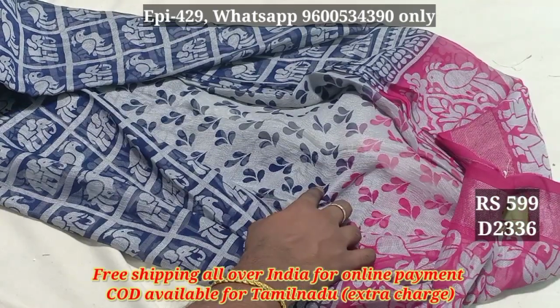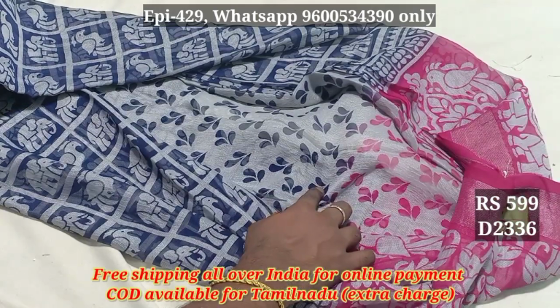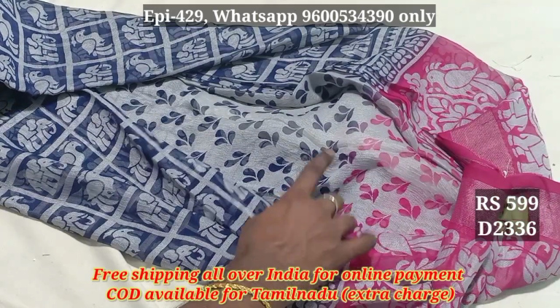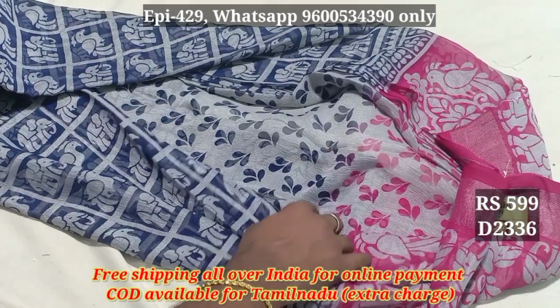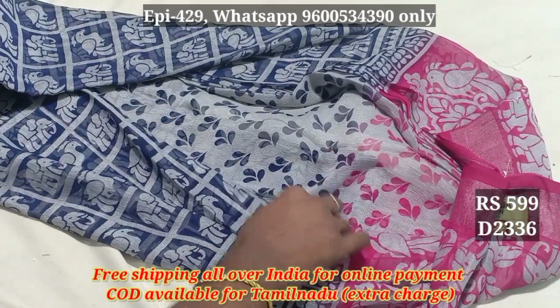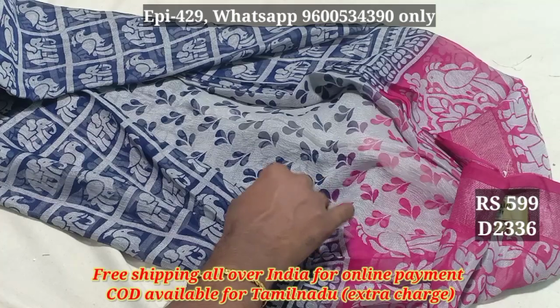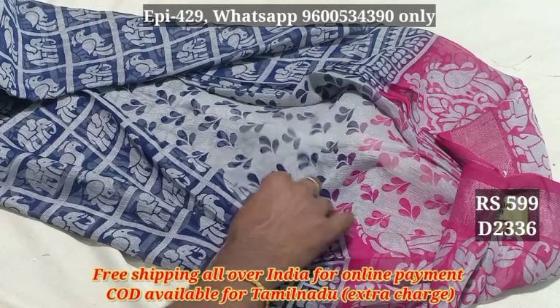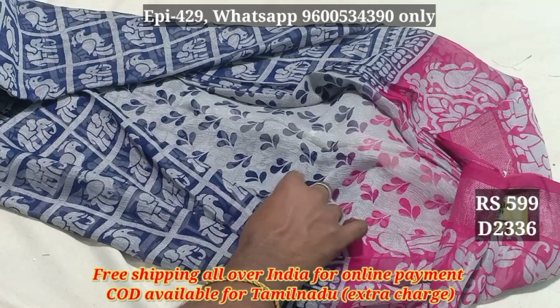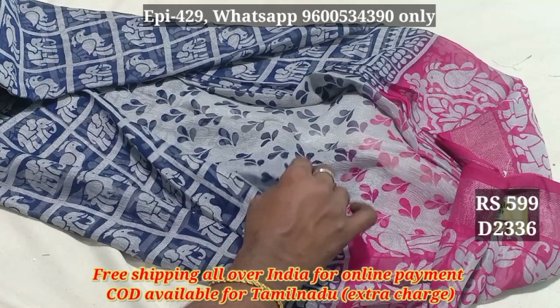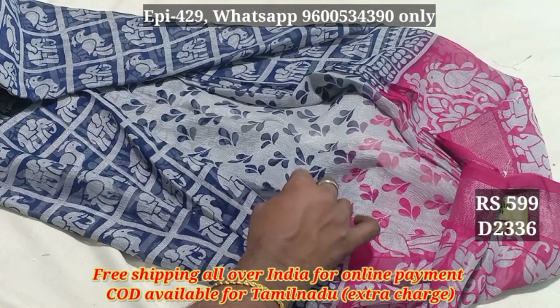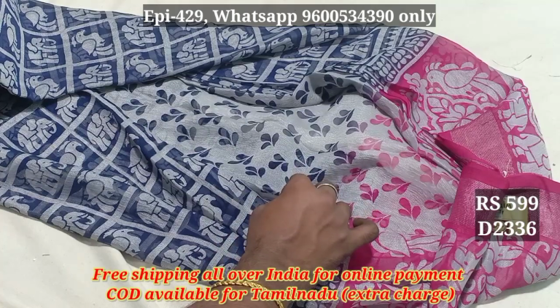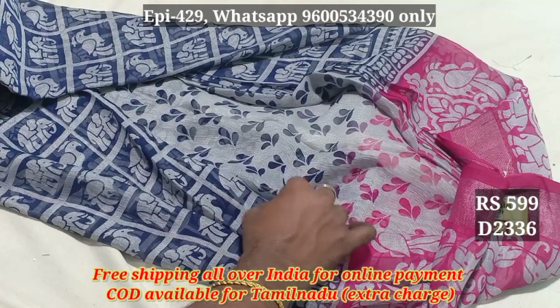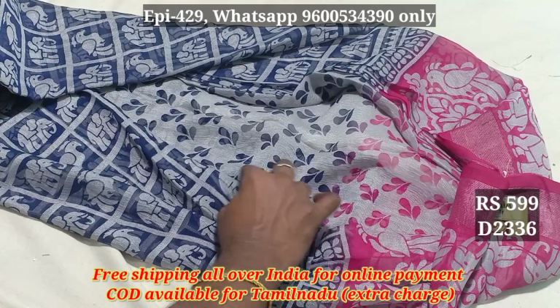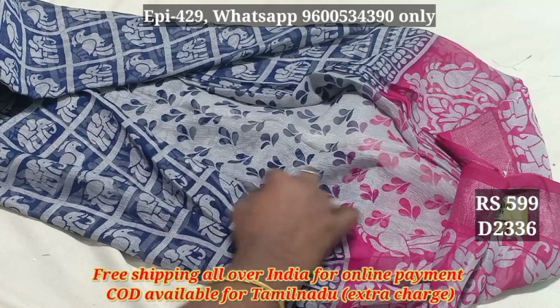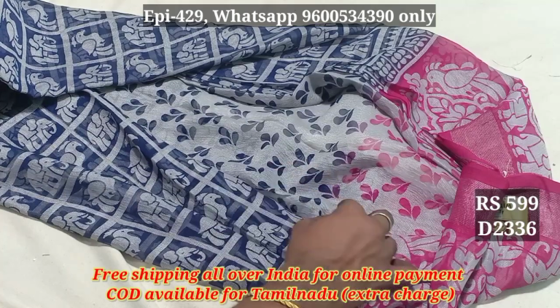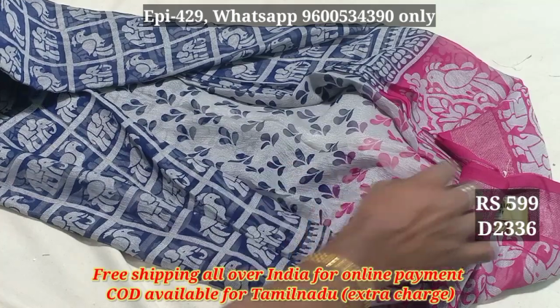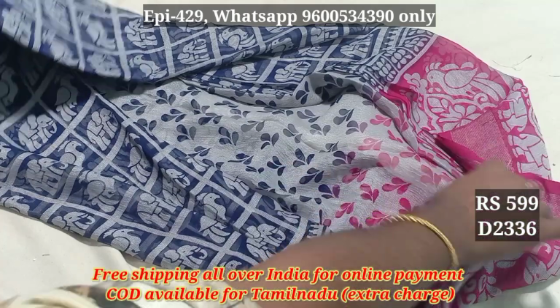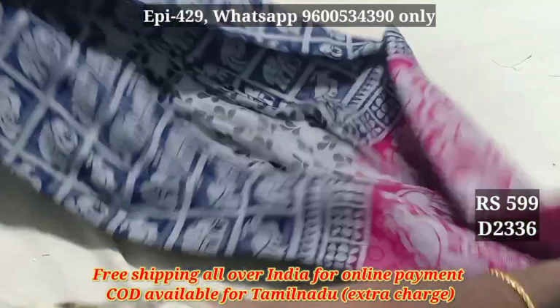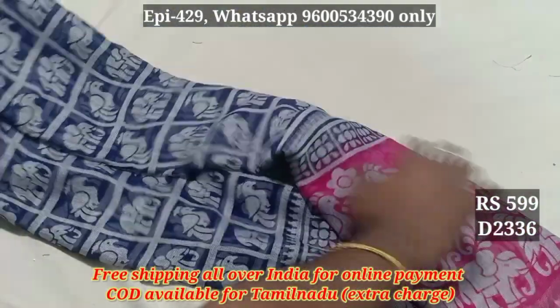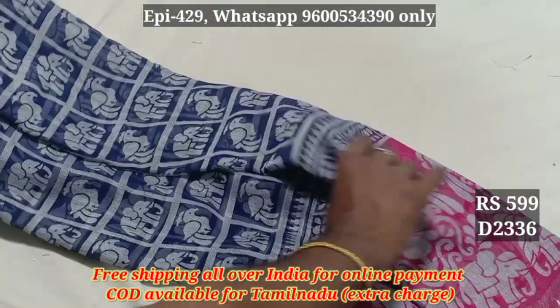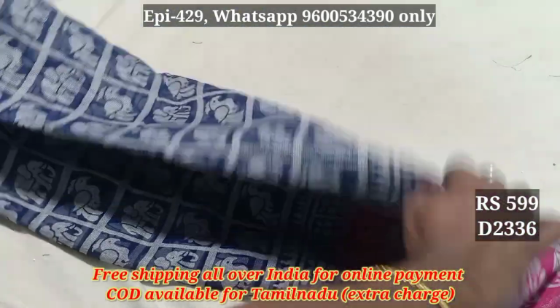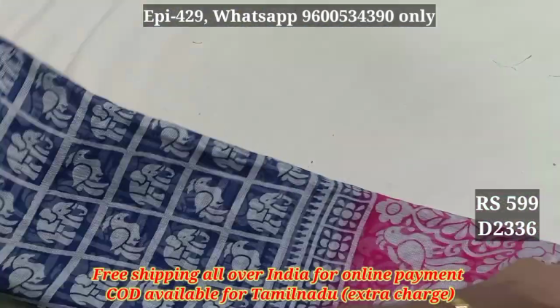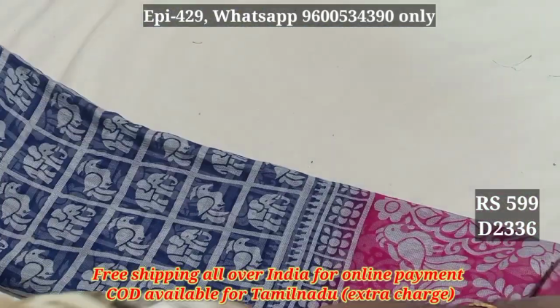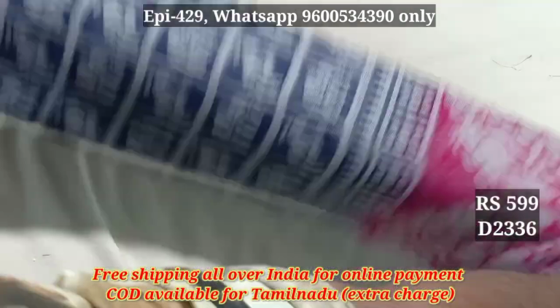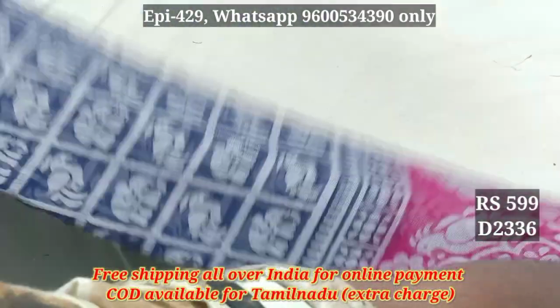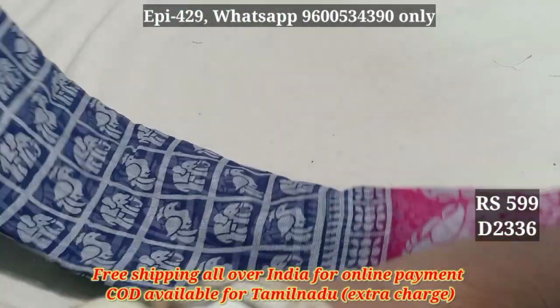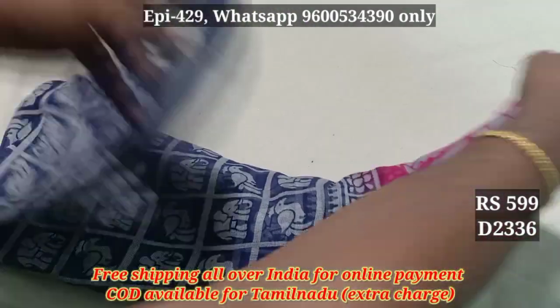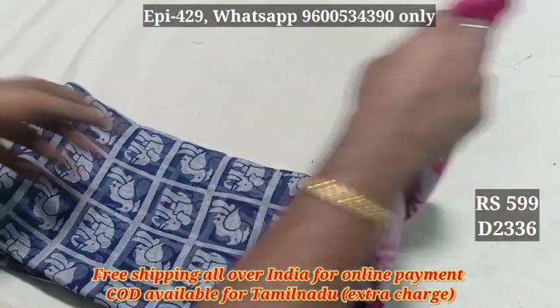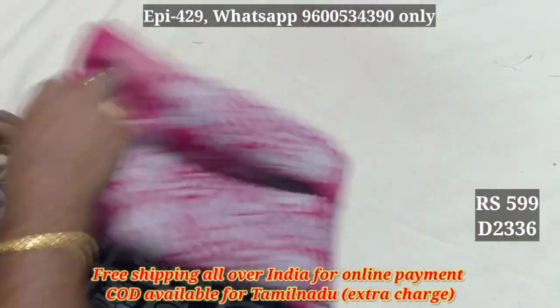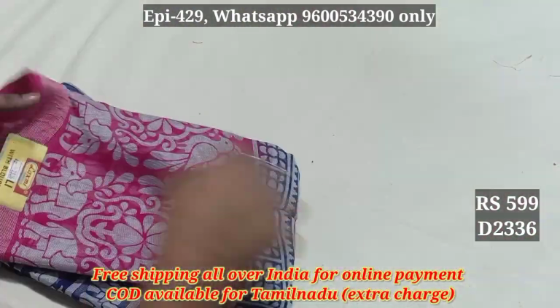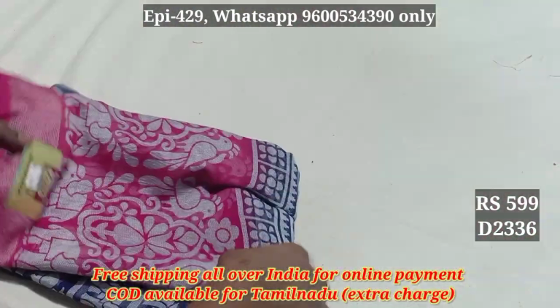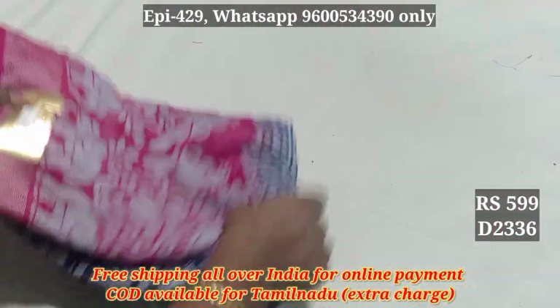The blouse — they mark the base. You have to be in it. The price is 599.